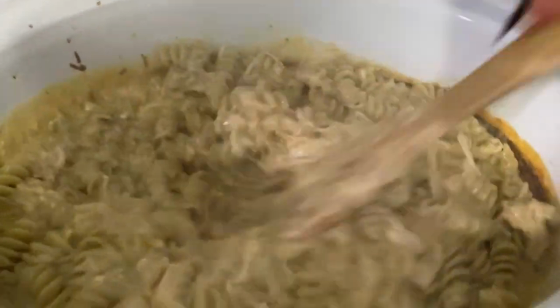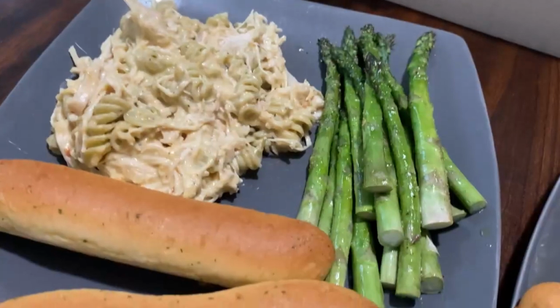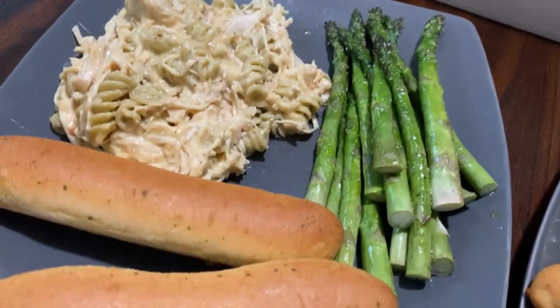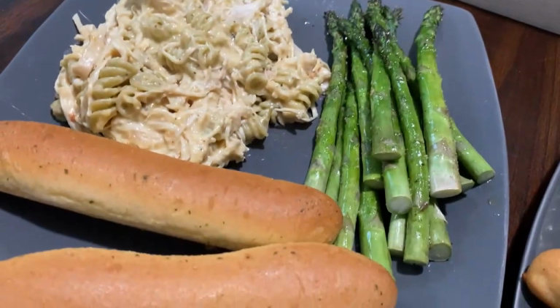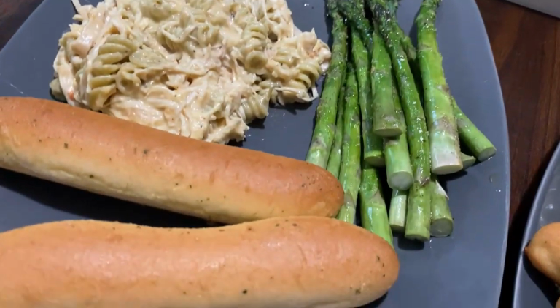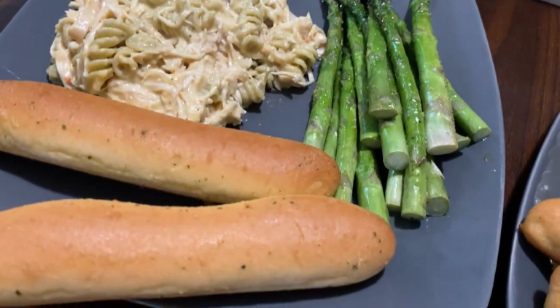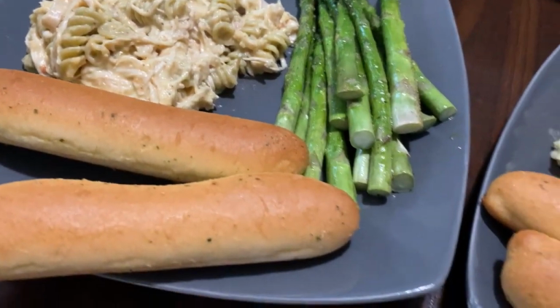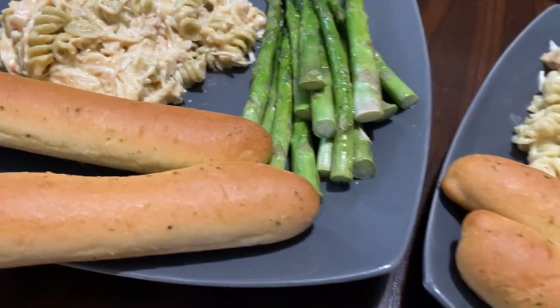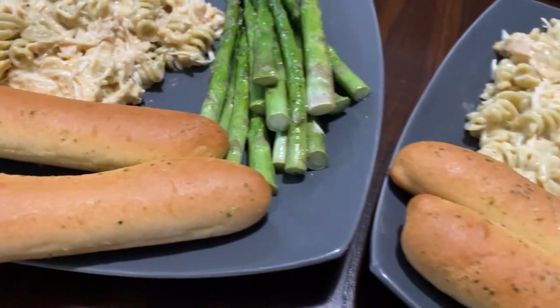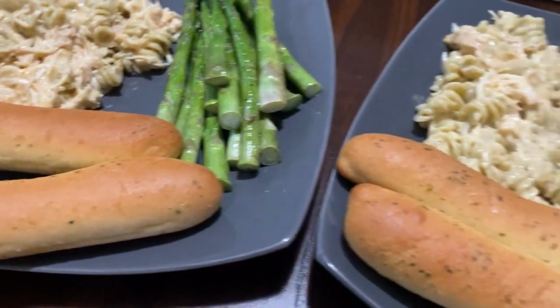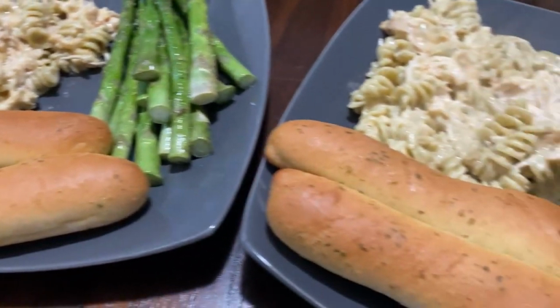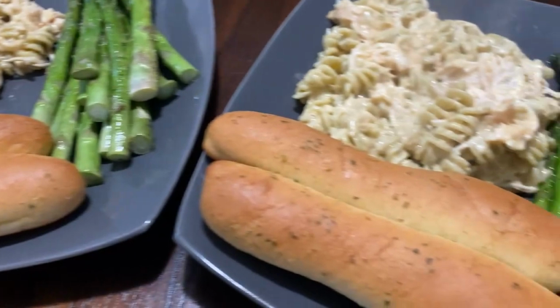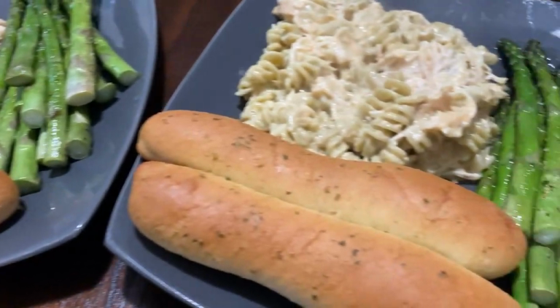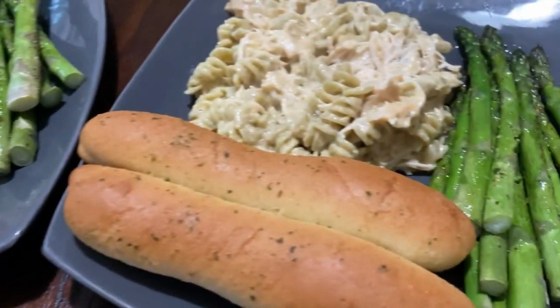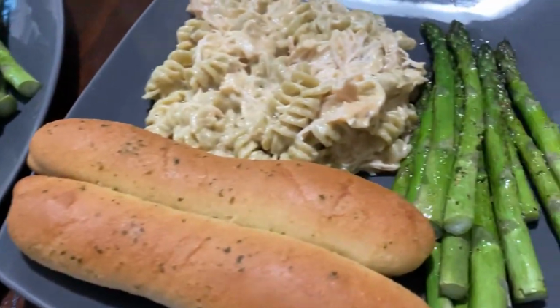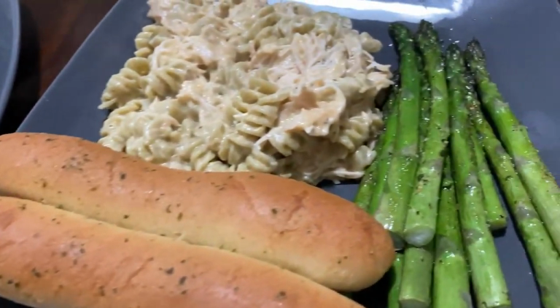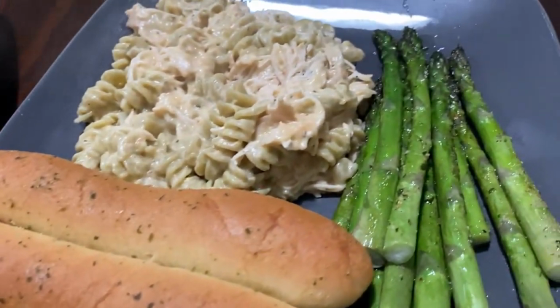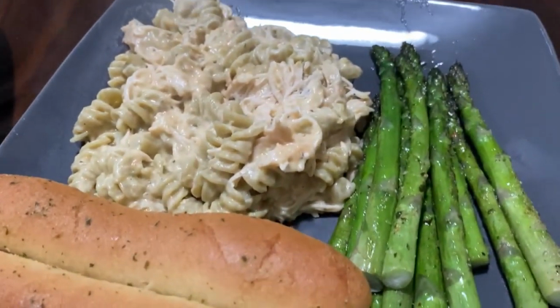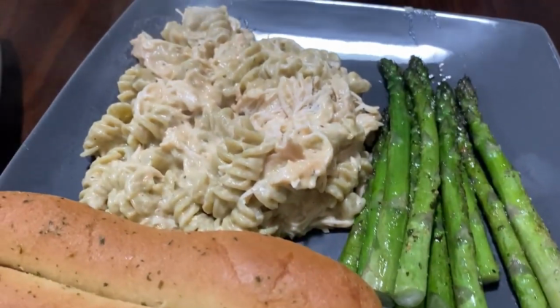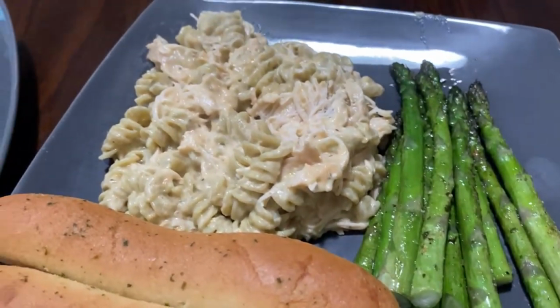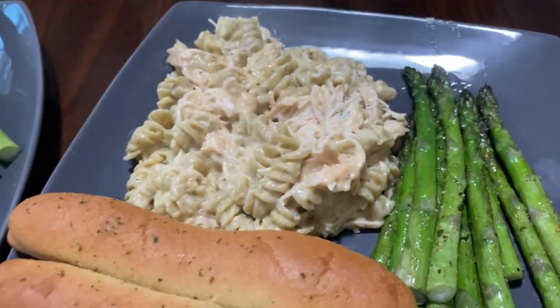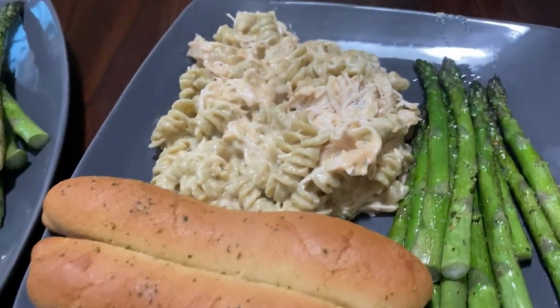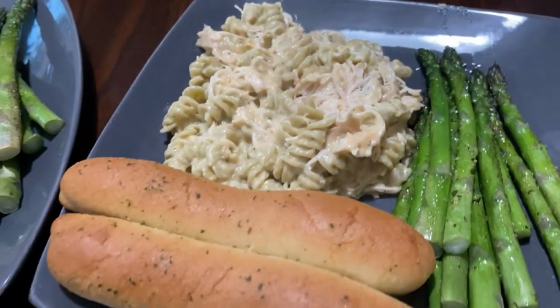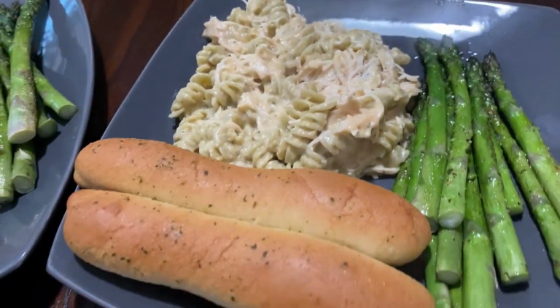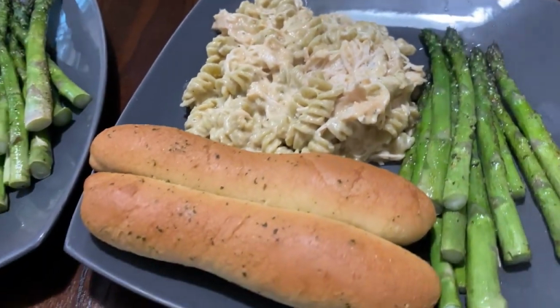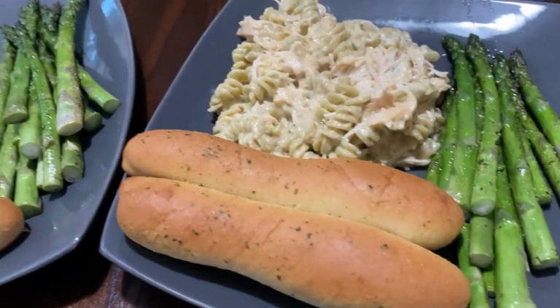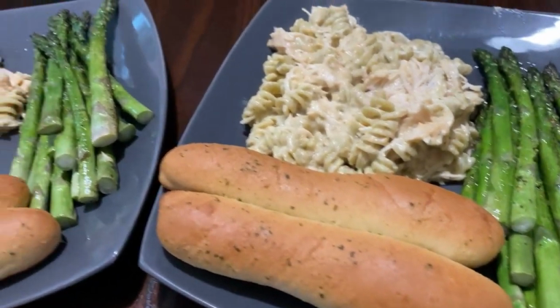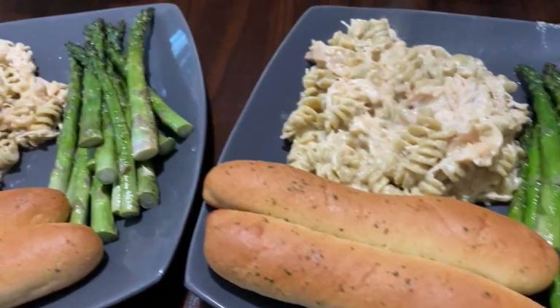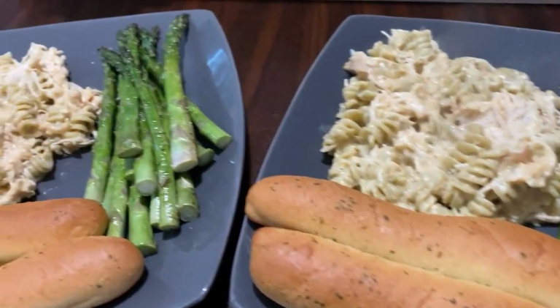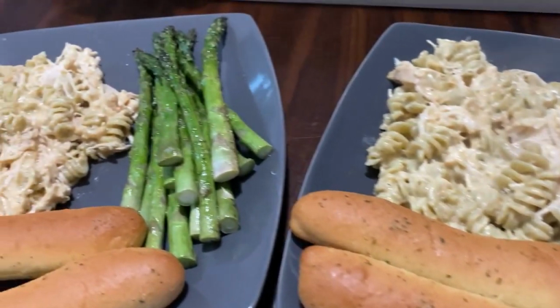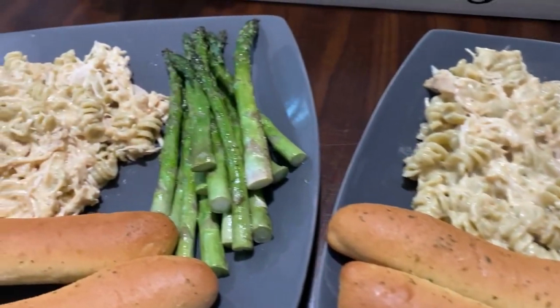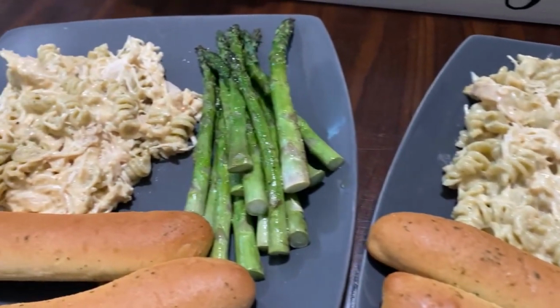This is one of my favorite things to make in the crock pot. It's so easy and it is so delicious — even my five-year-old really loves it.